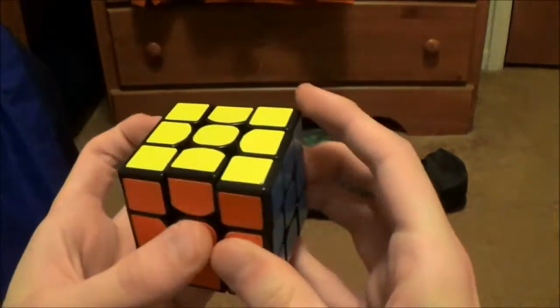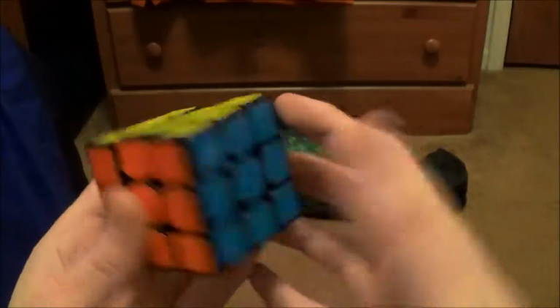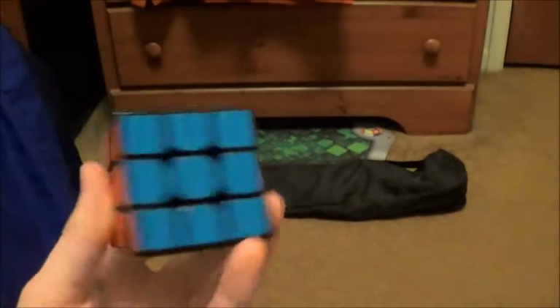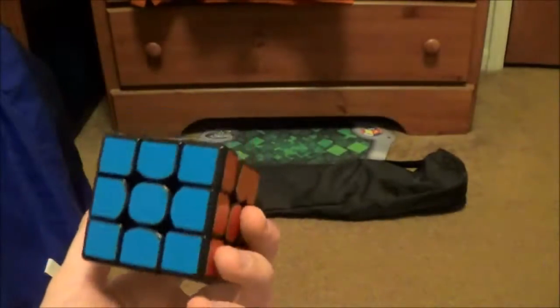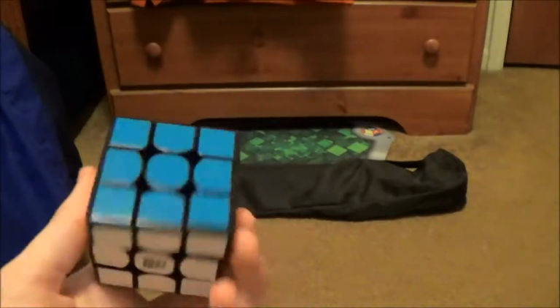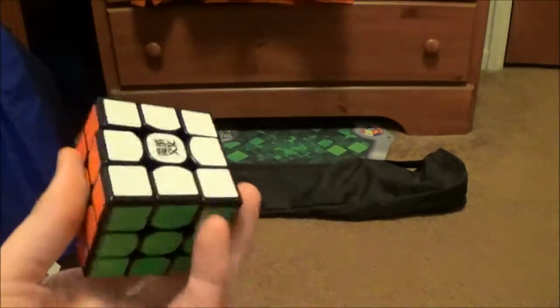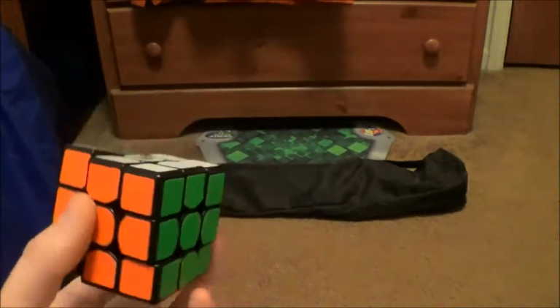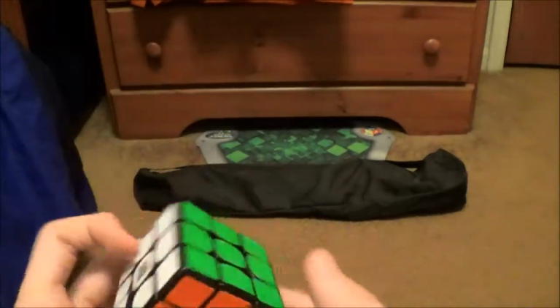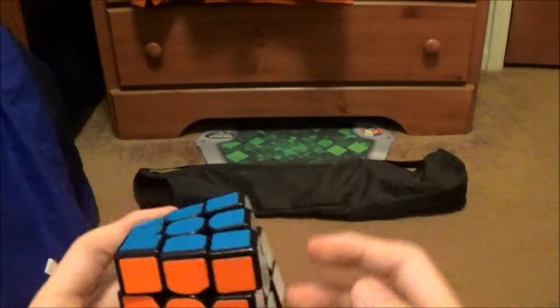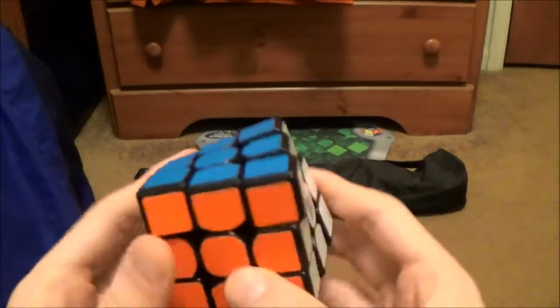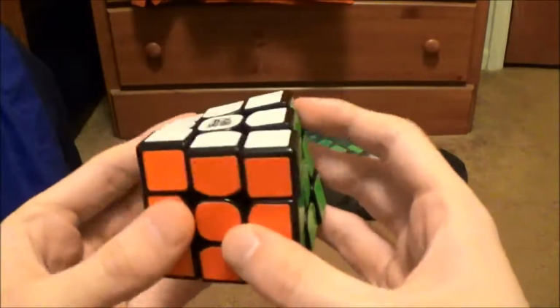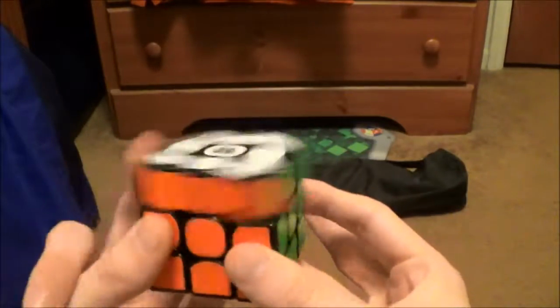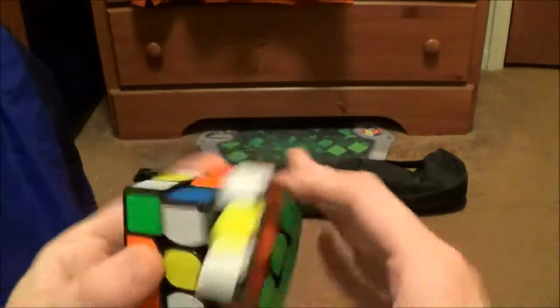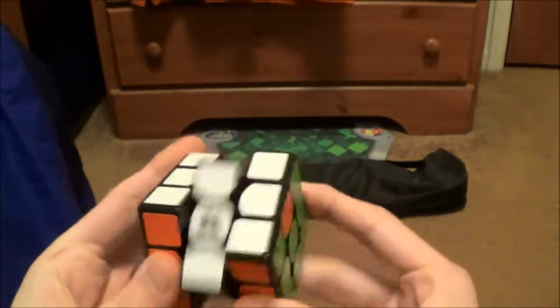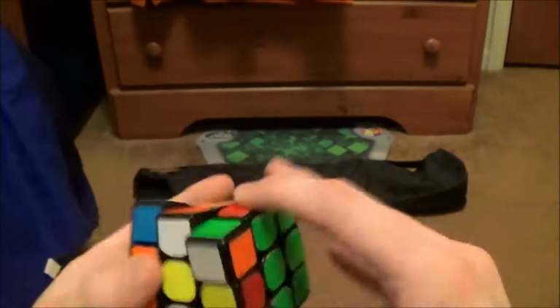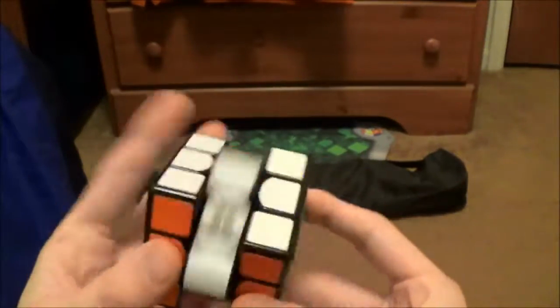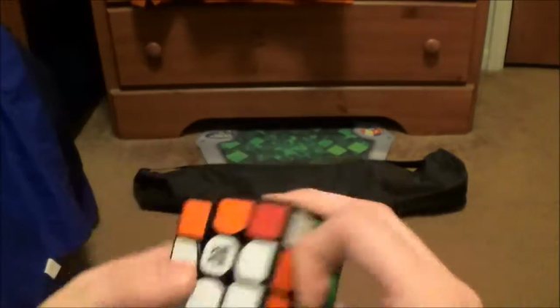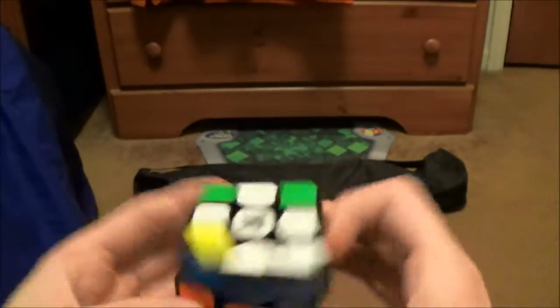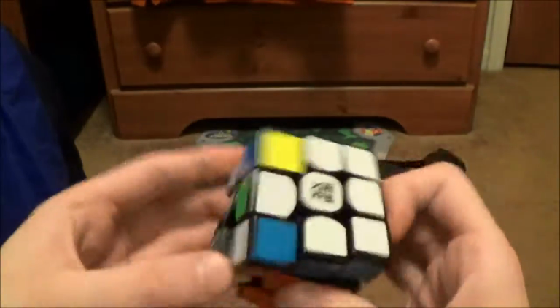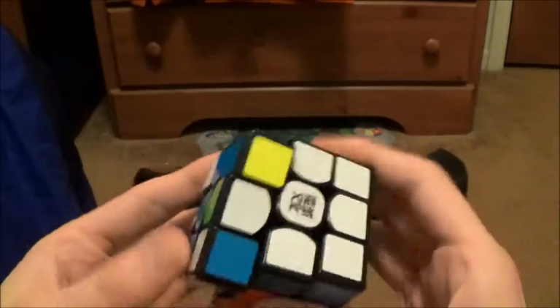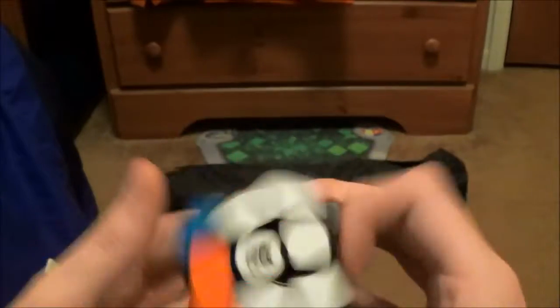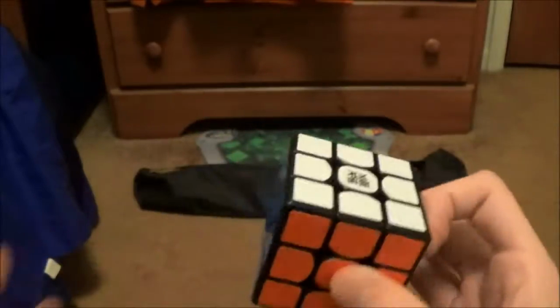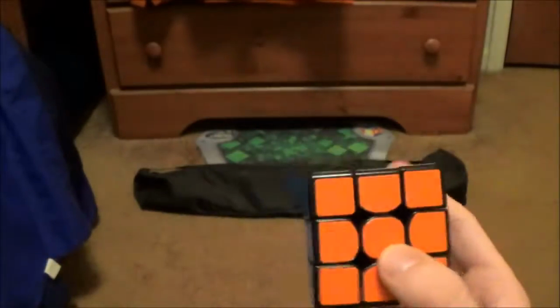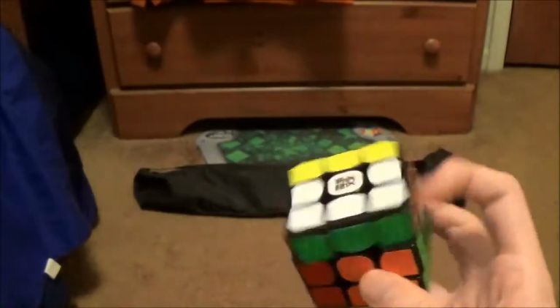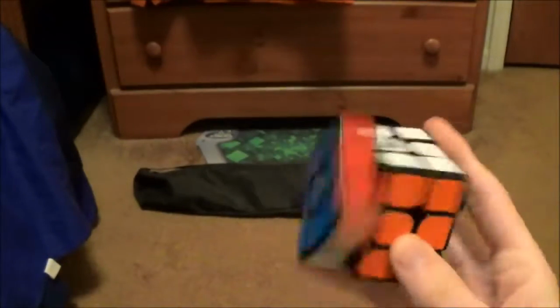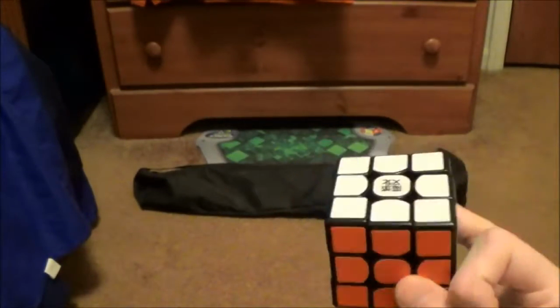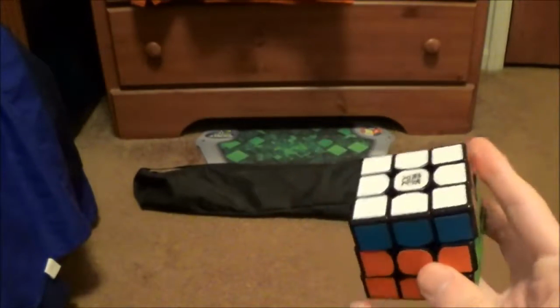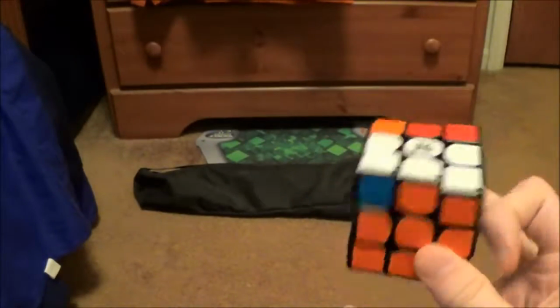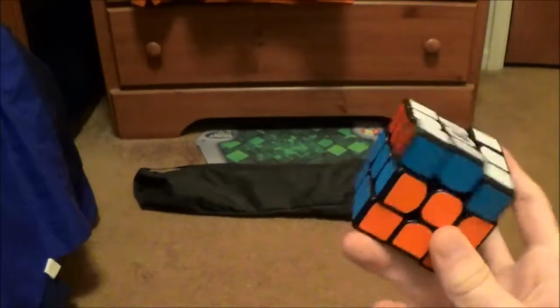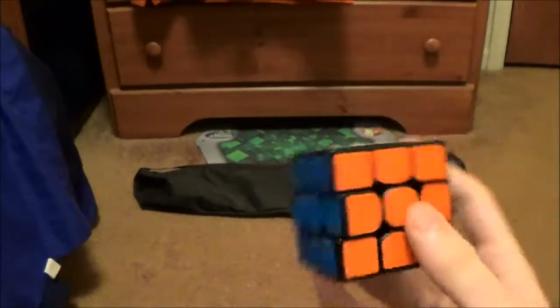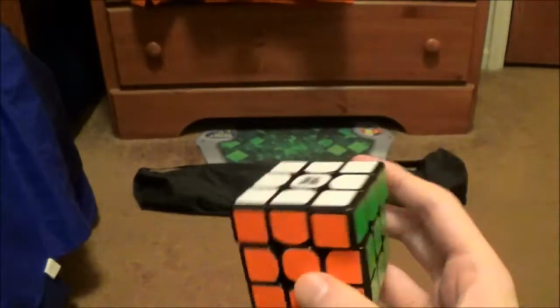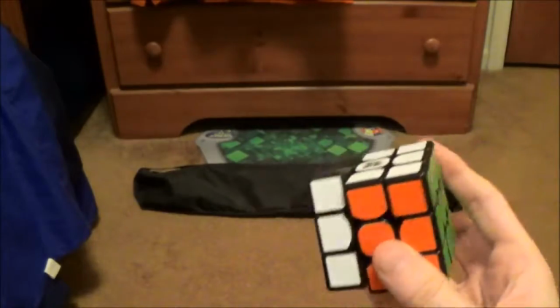And then of course, the skip with no AUF — 407. That's a pretty sweet solve. And that is the 407 for you.